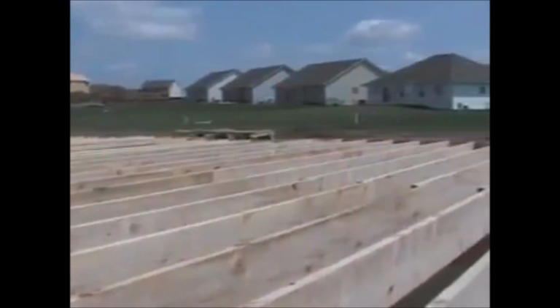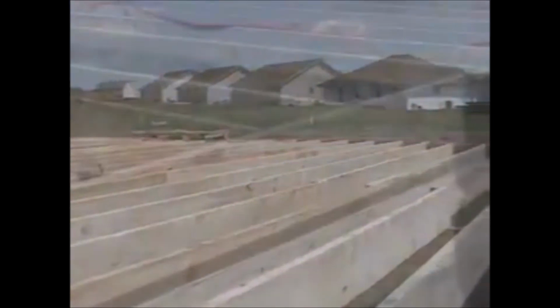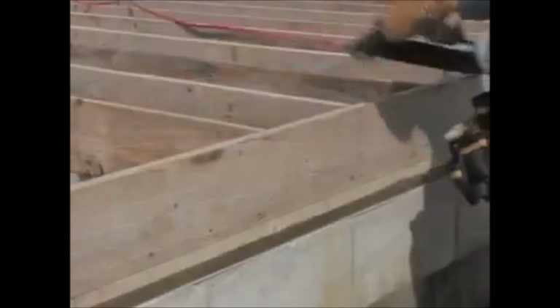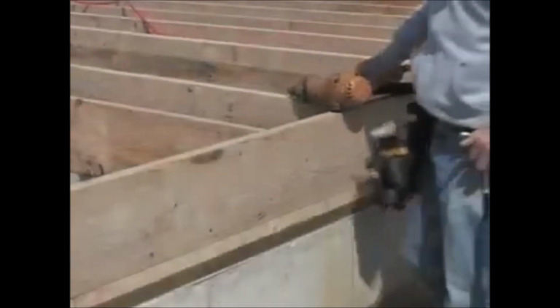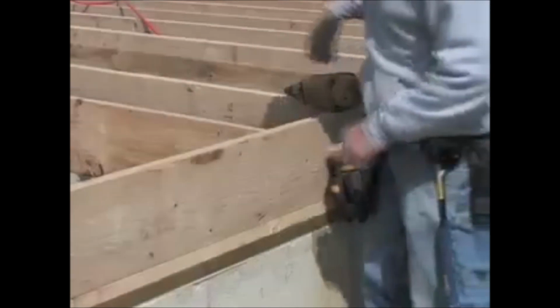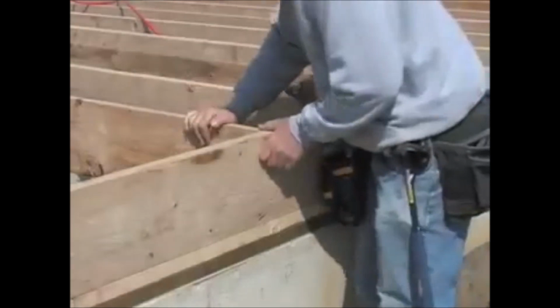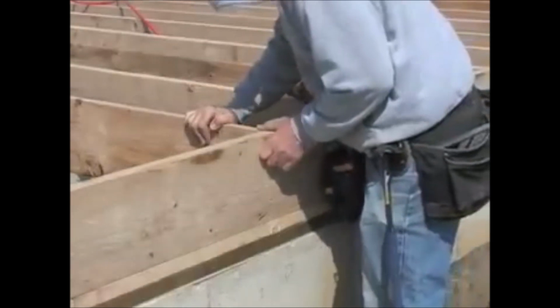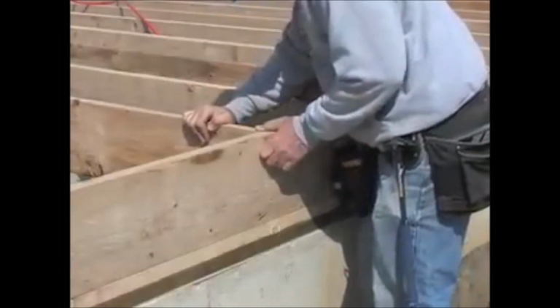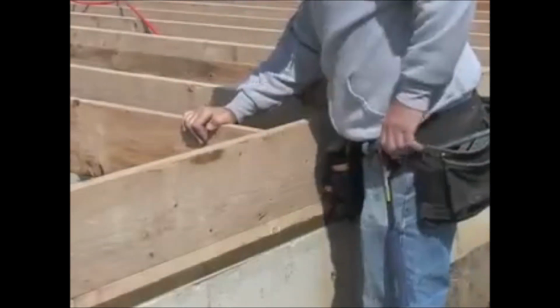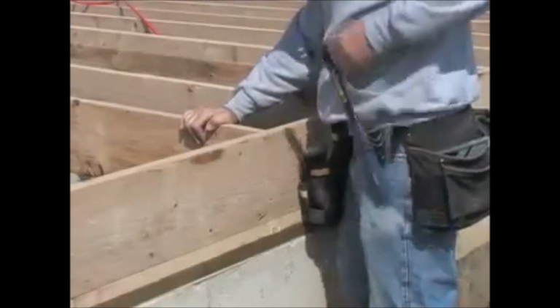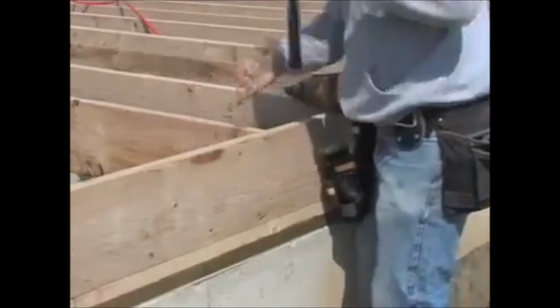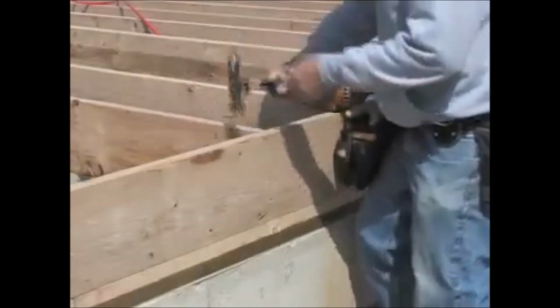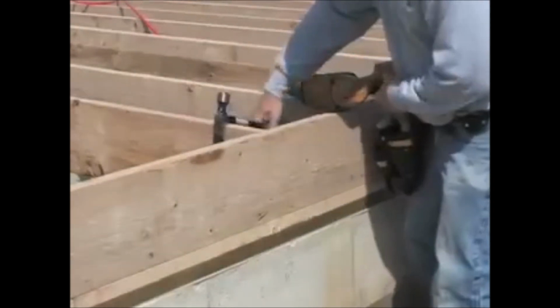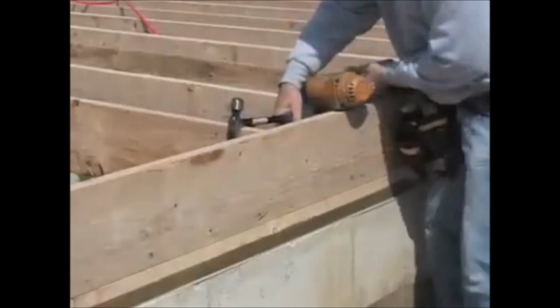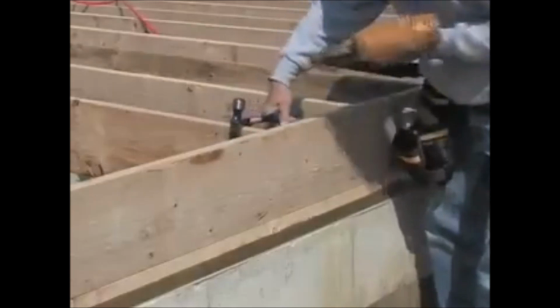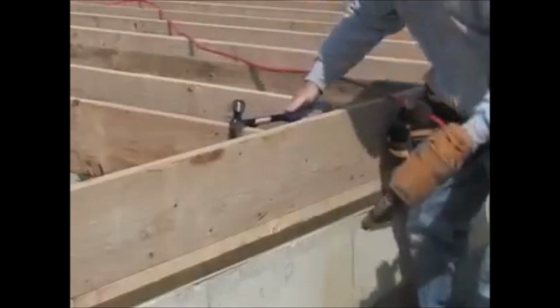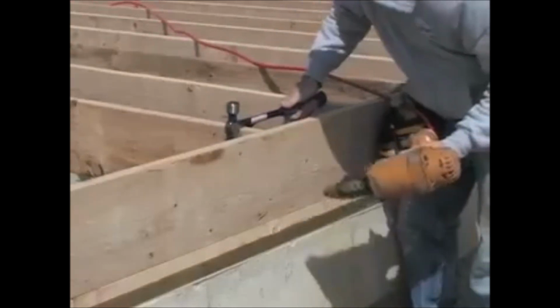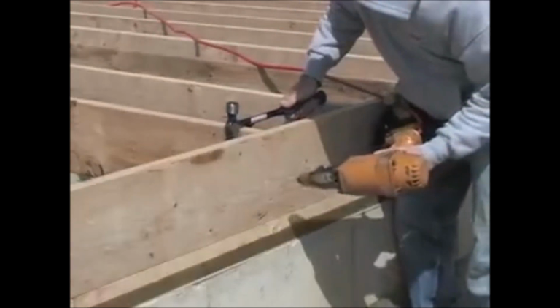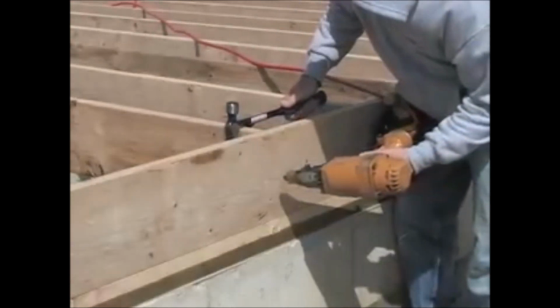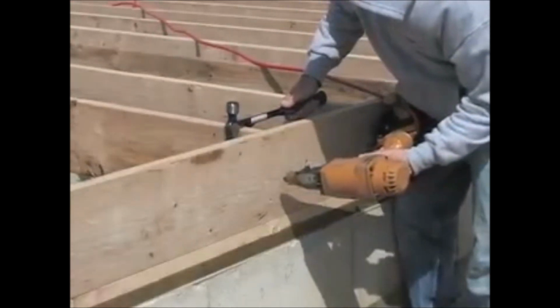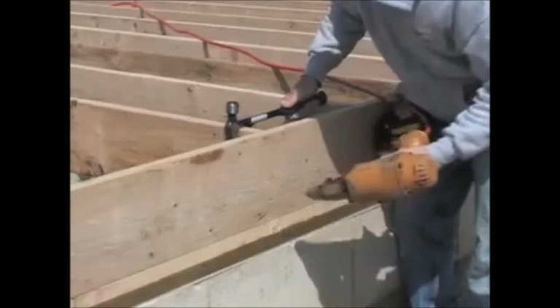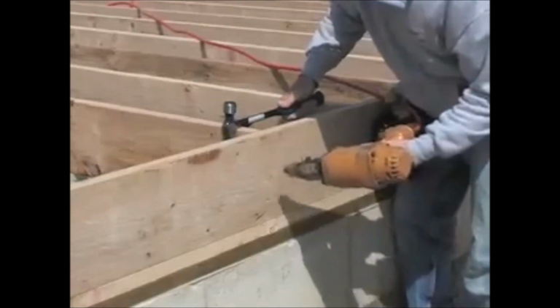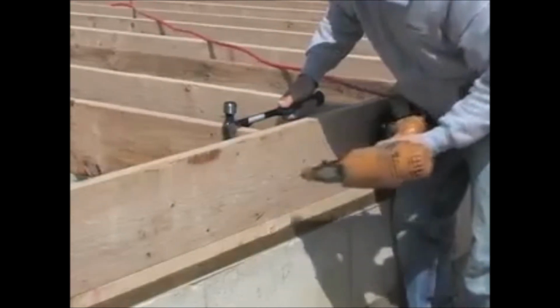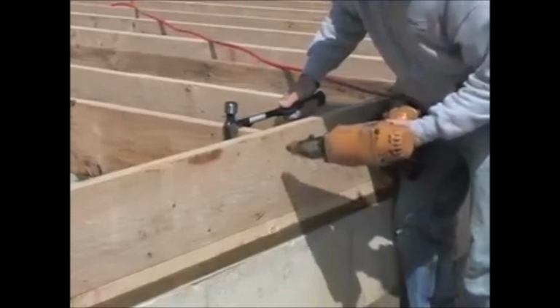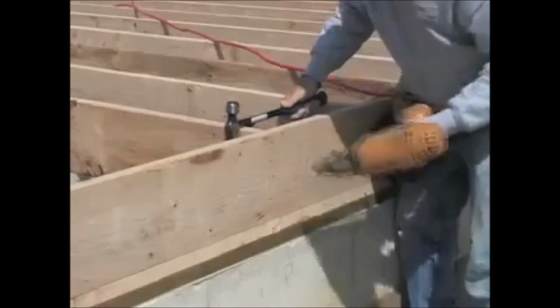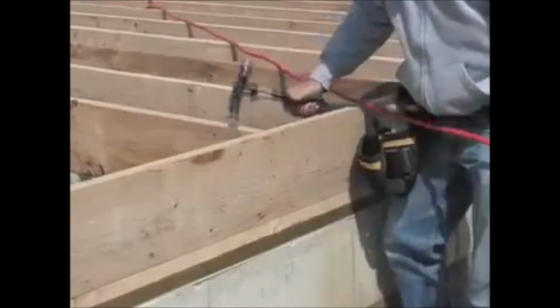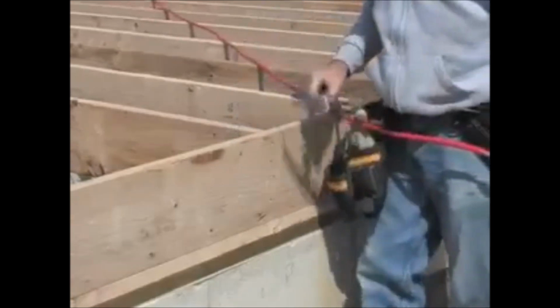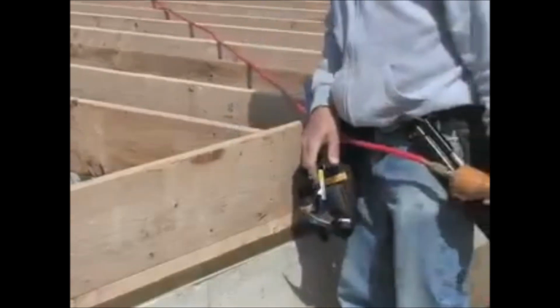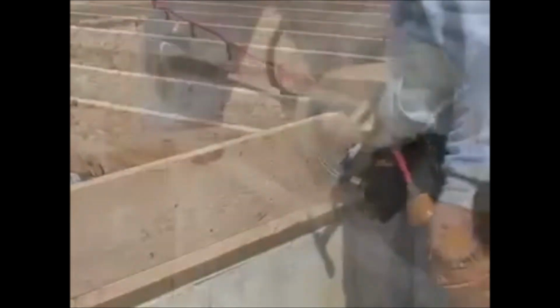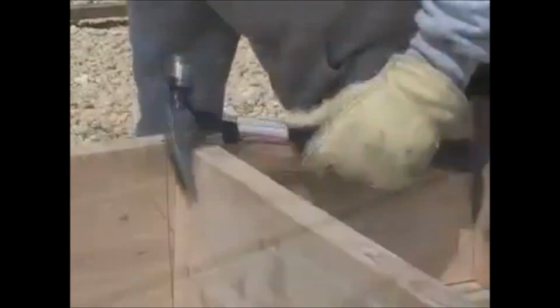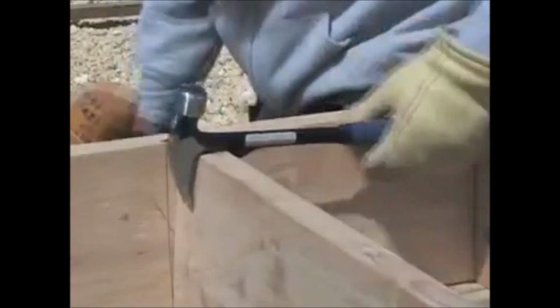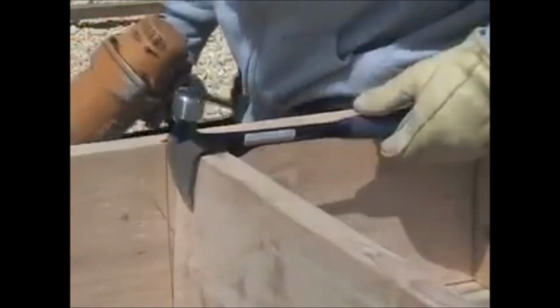A common problem when building walls, floors, or roofs is crooked or twisted studs or joists. The best solution to correct alignment of warped framing is the Hammer Tooth by S-wing.